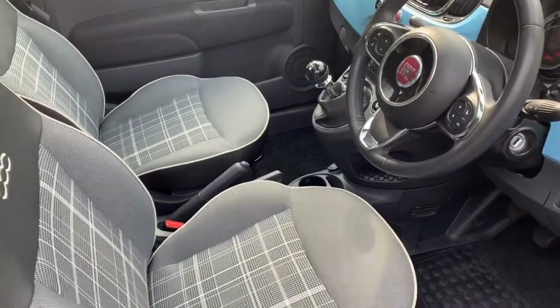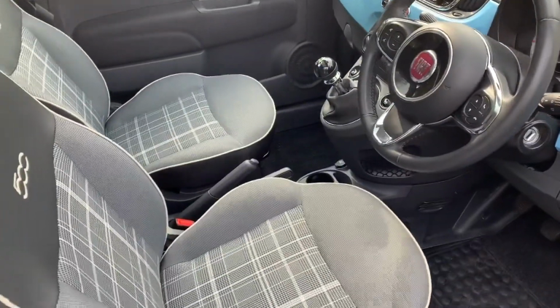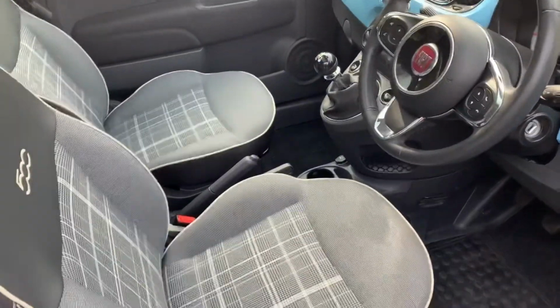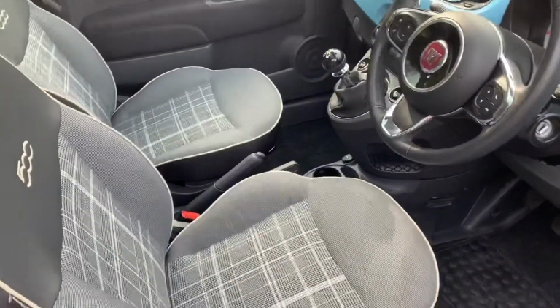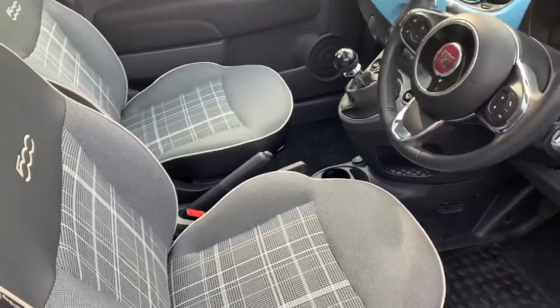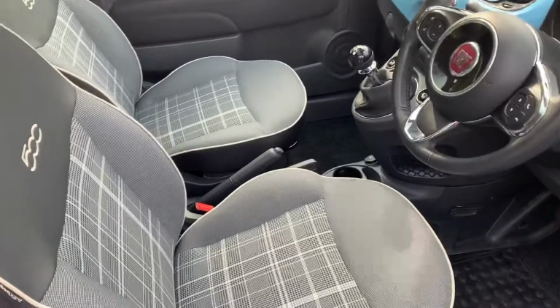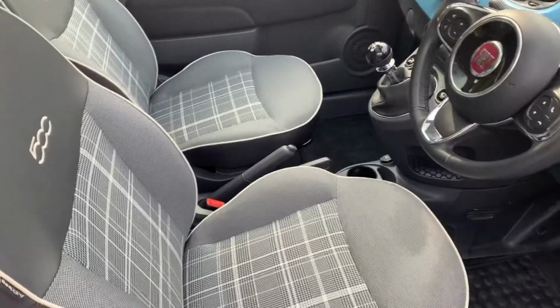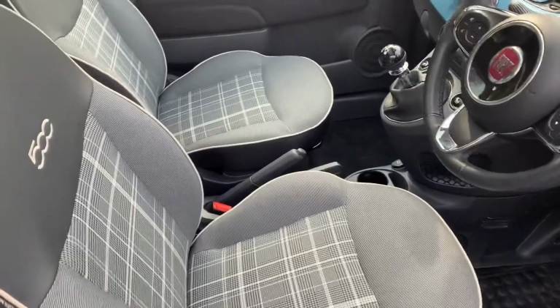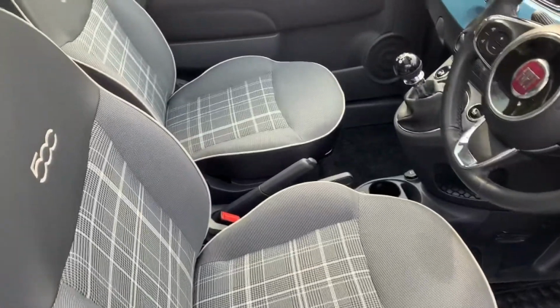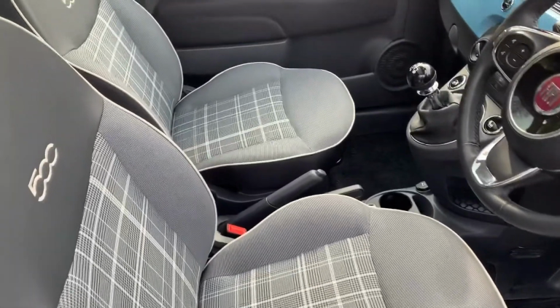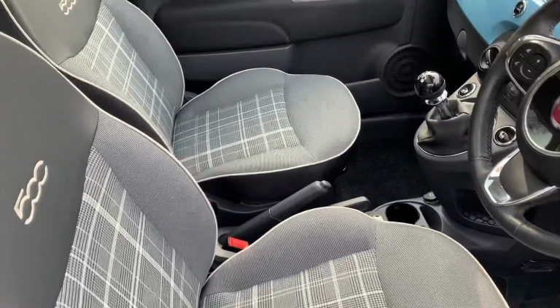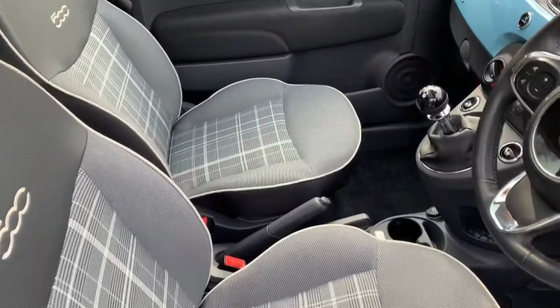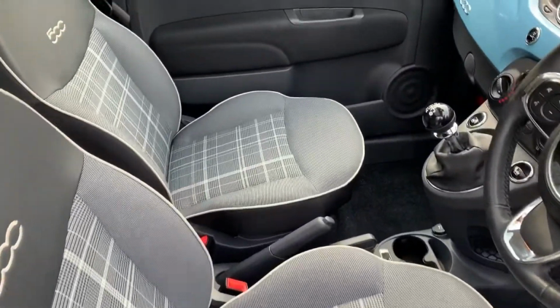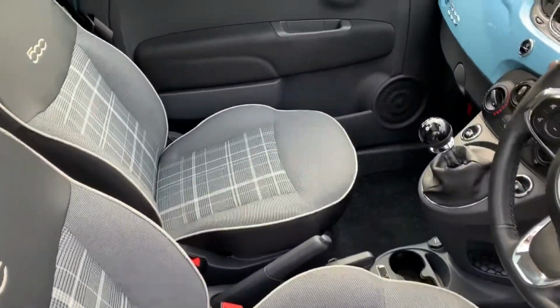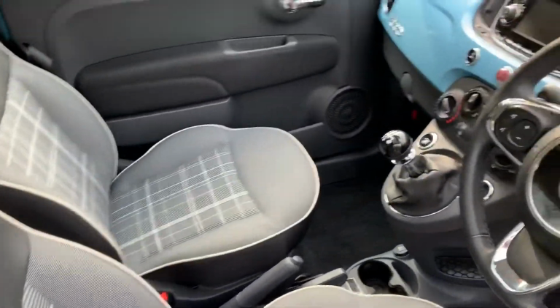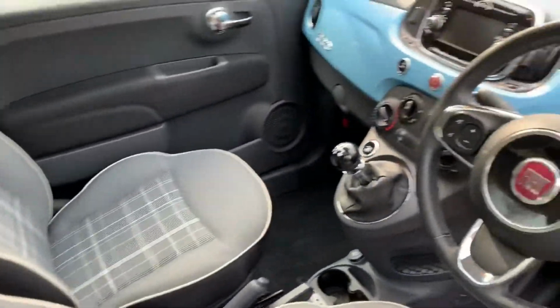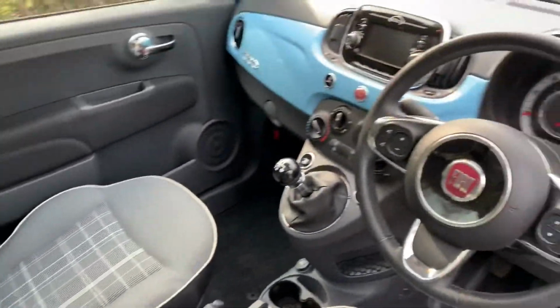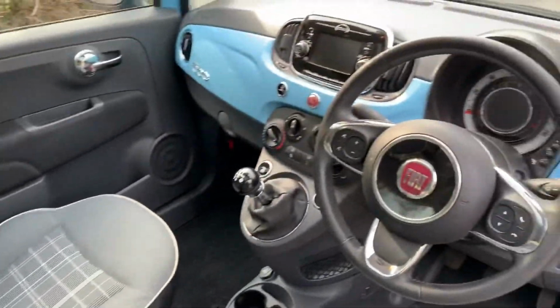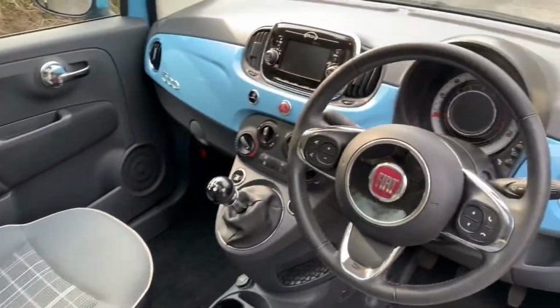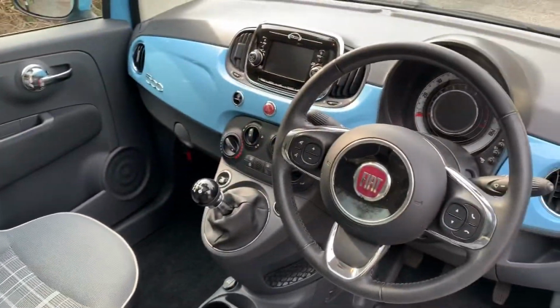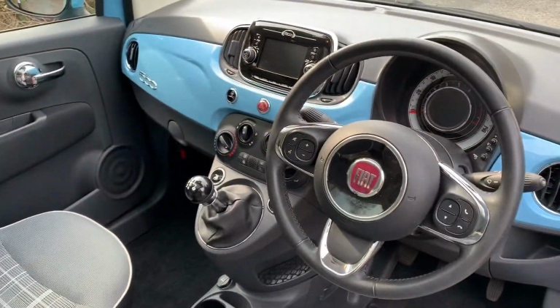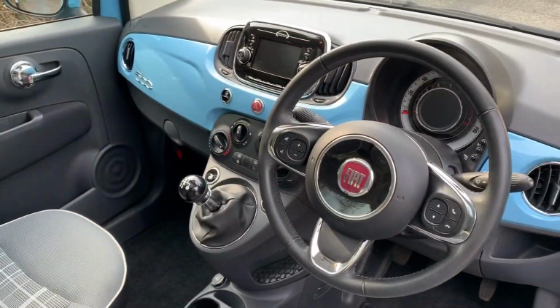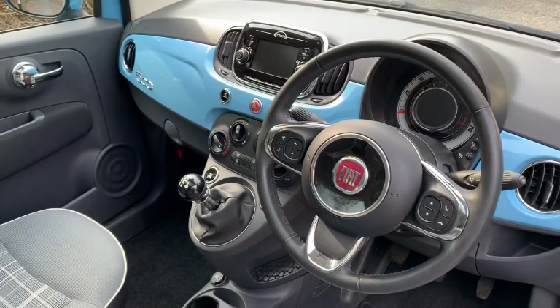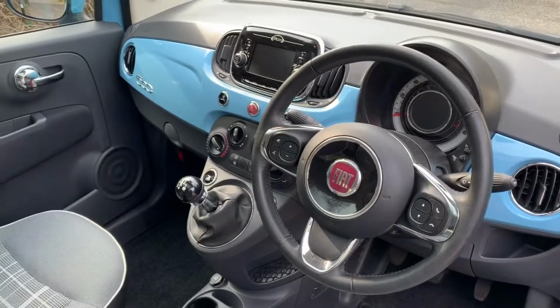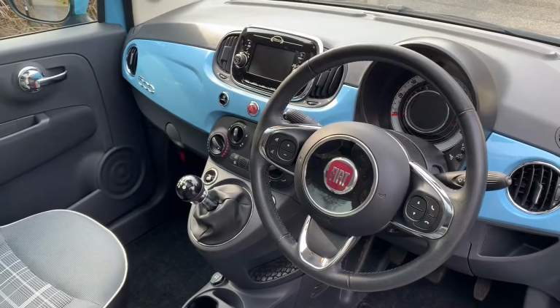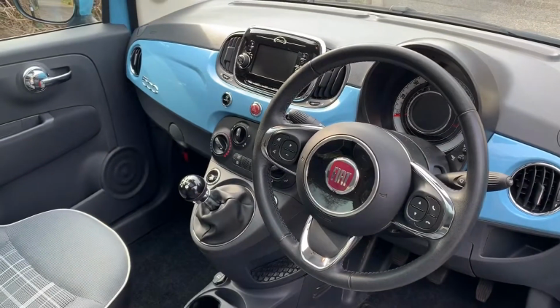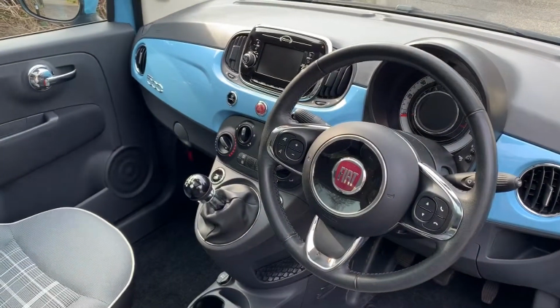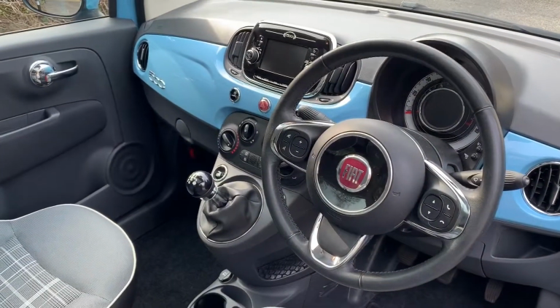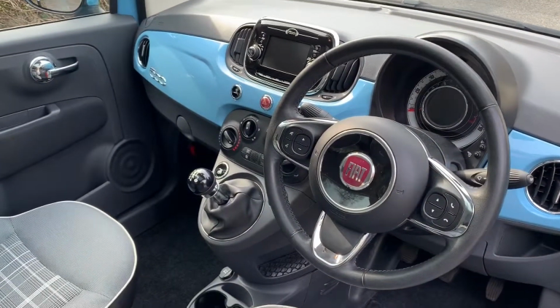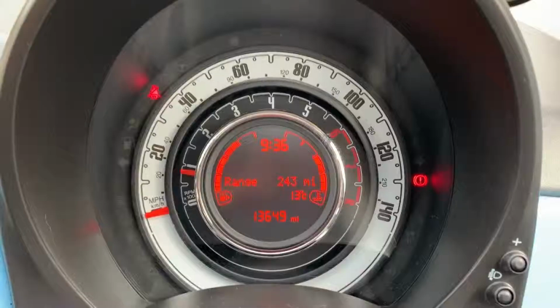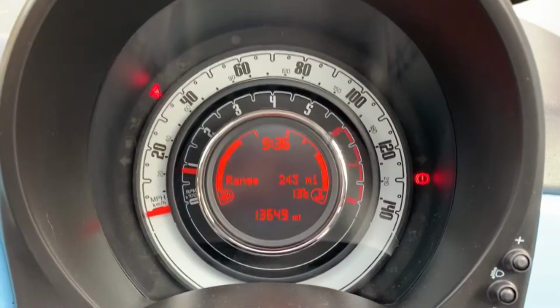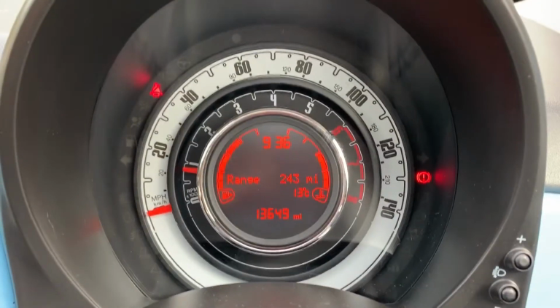Just briefly before we climb in, I think it's worth noting what we've seen of the interior from this exterior point of view. There's plenty to run through on the dashboard, so let's hop in and do that right now.